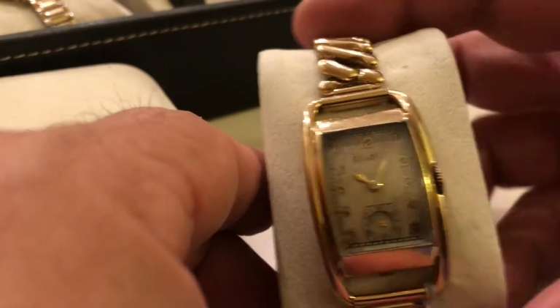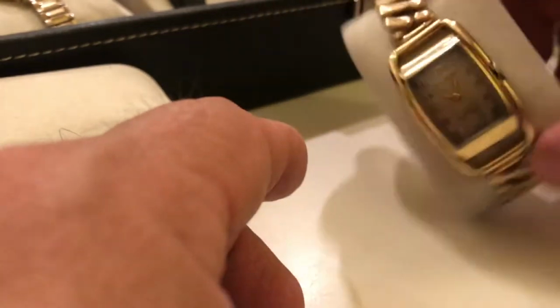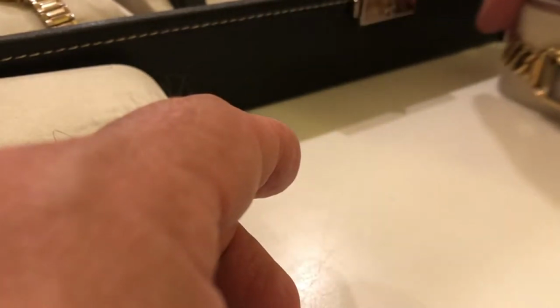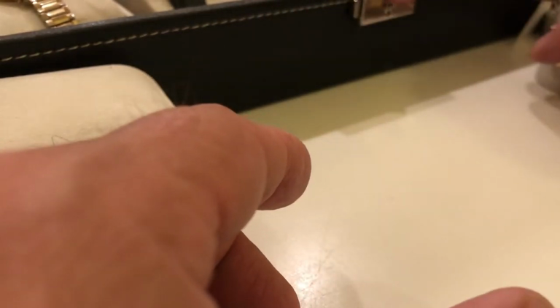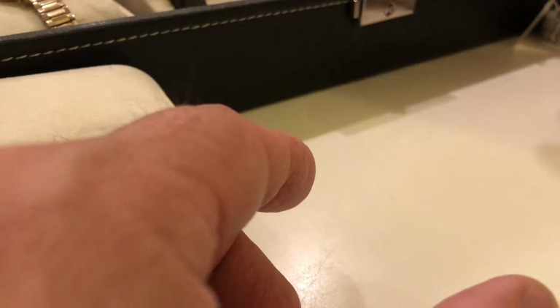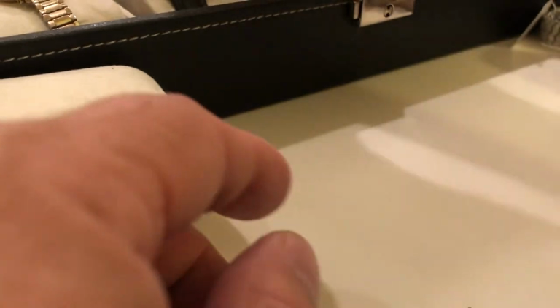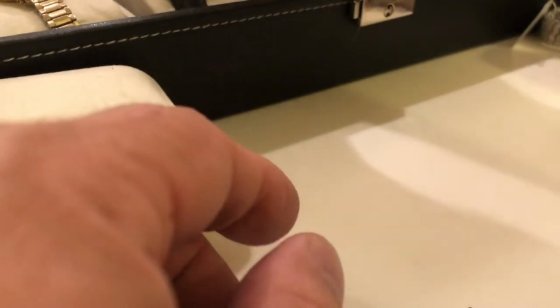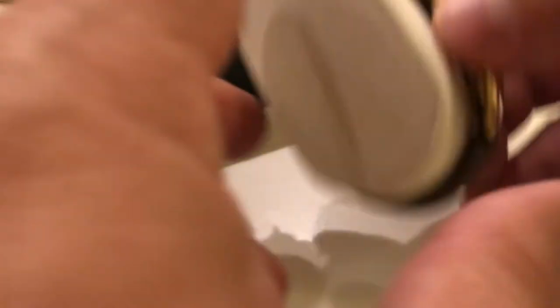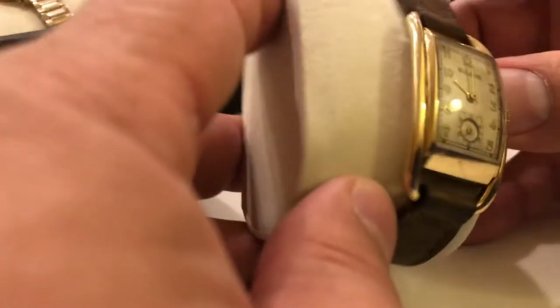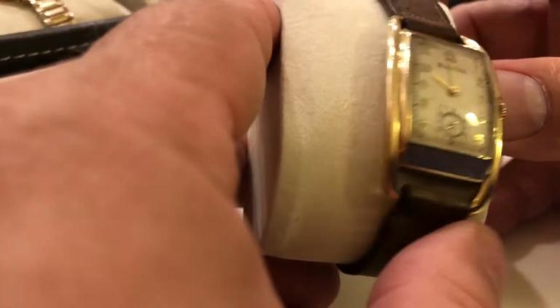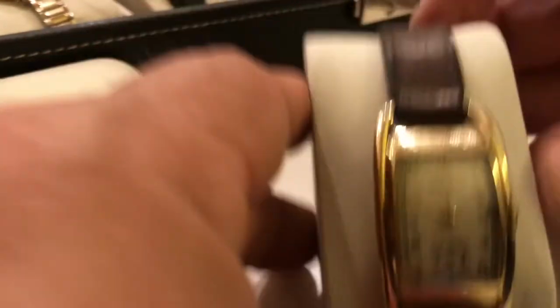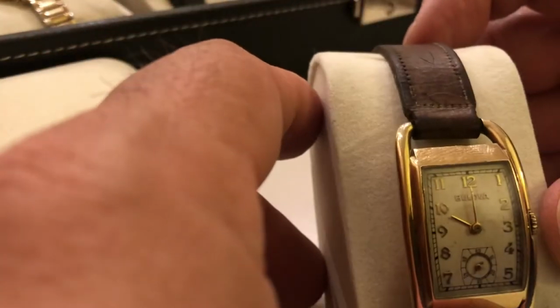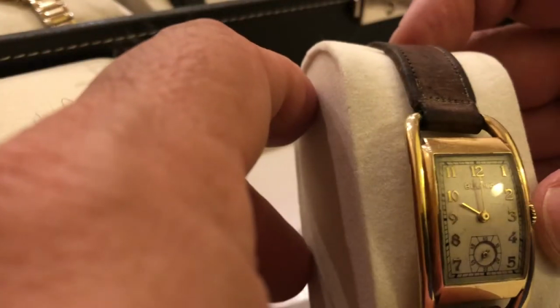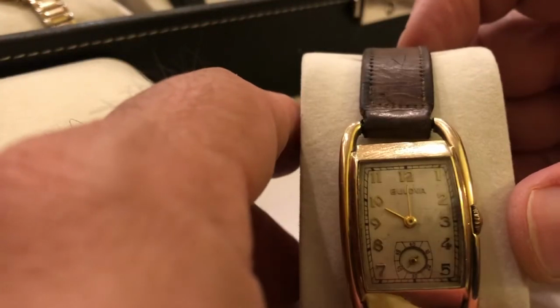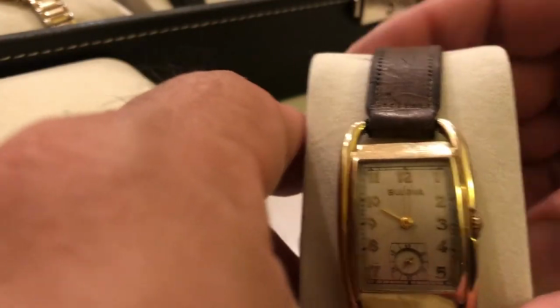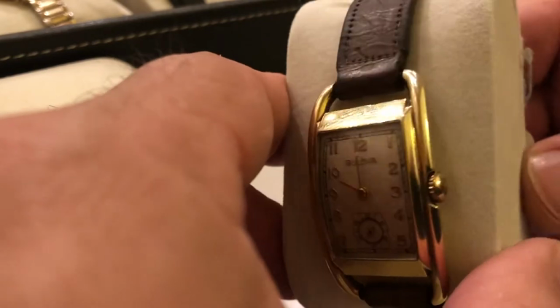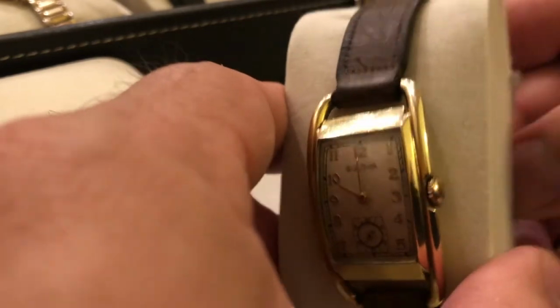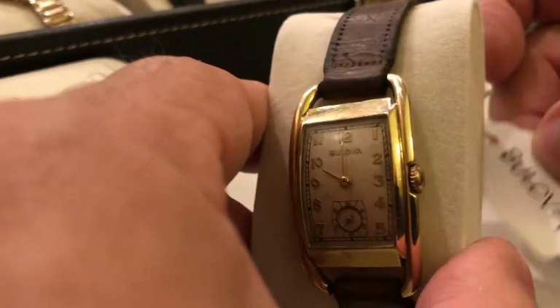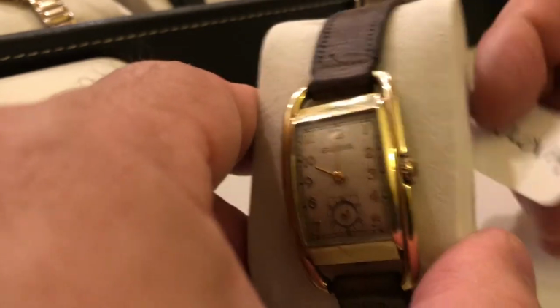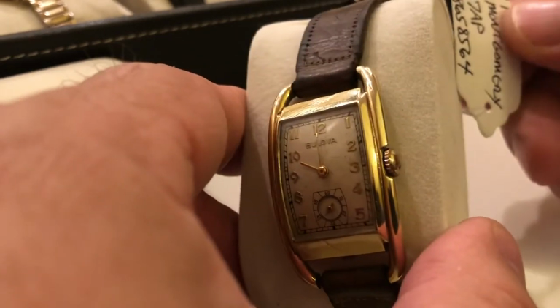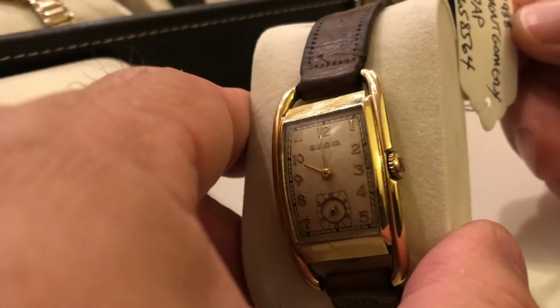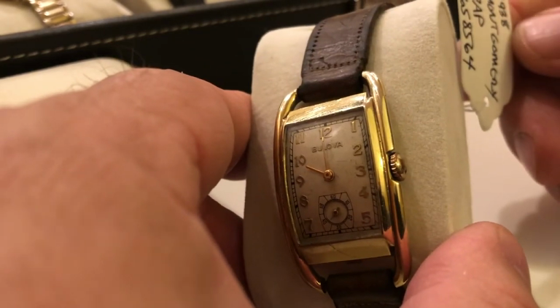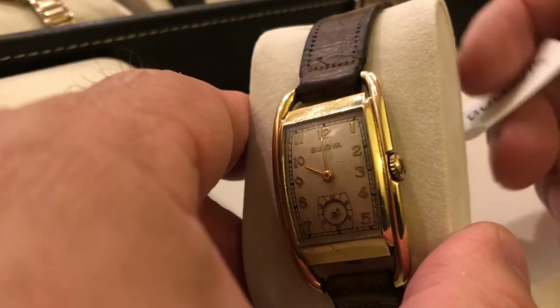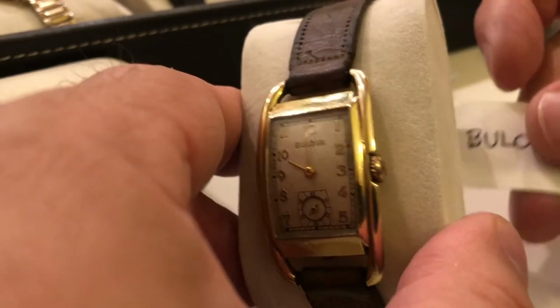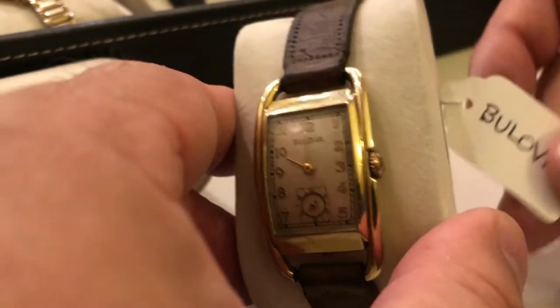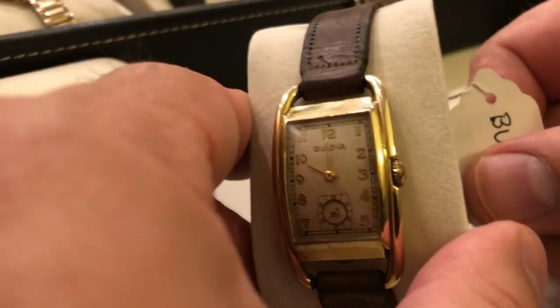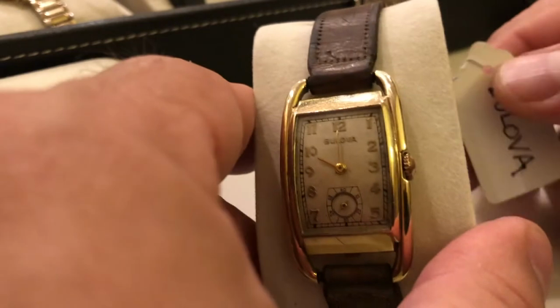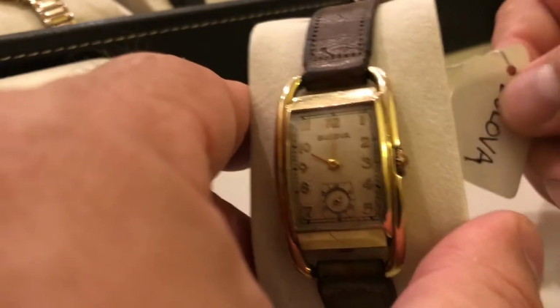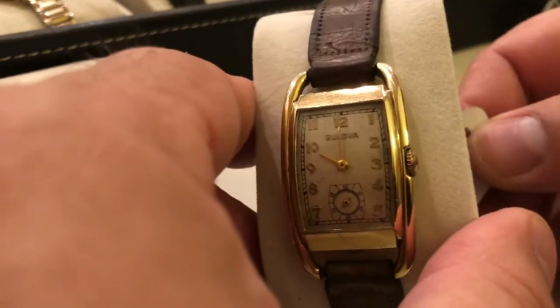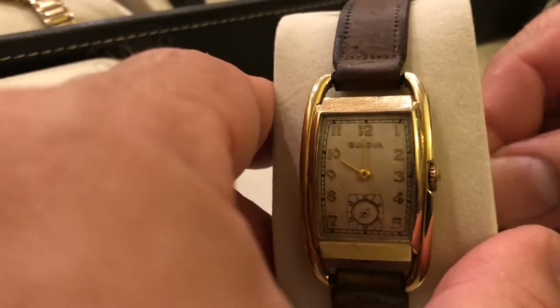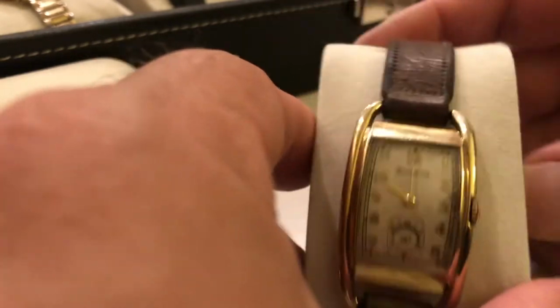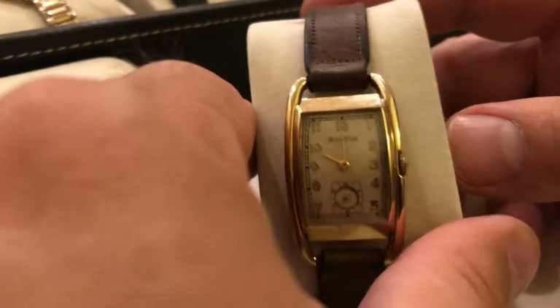All of these watches are gold filled, mostly from this period. And again, another one — 1937. Then 1938.